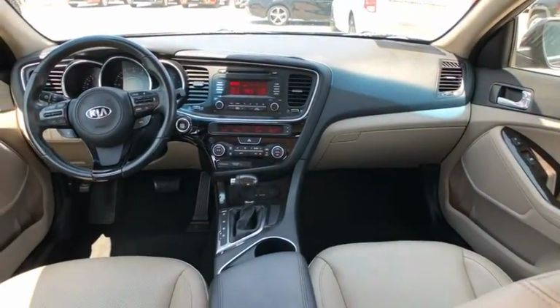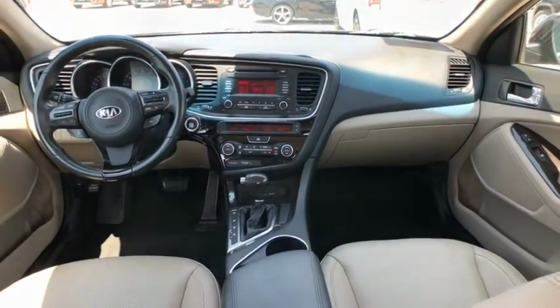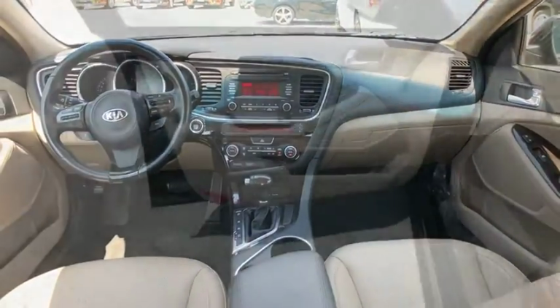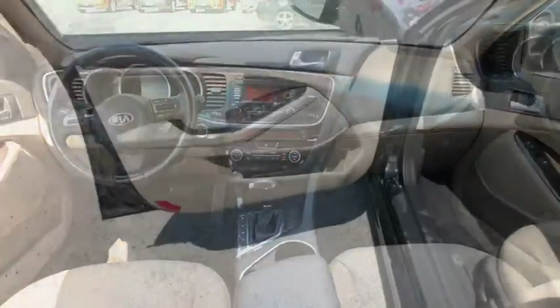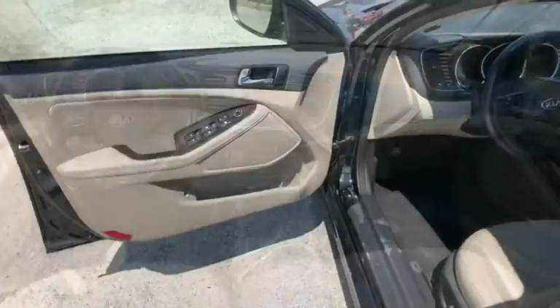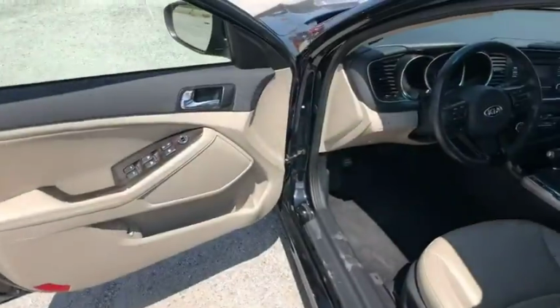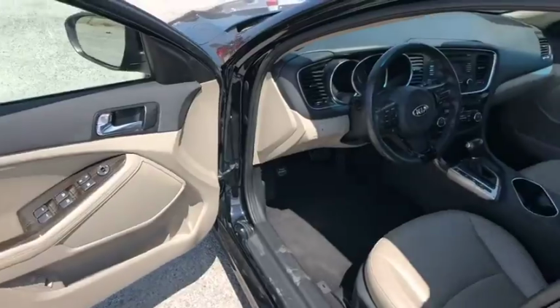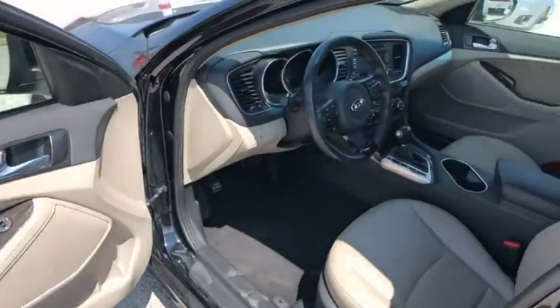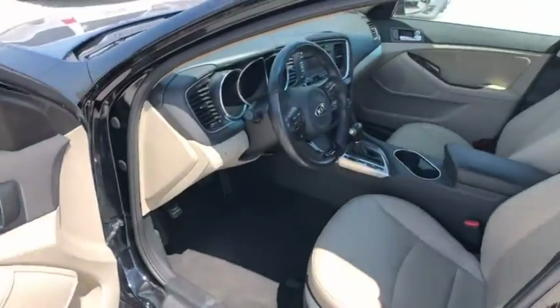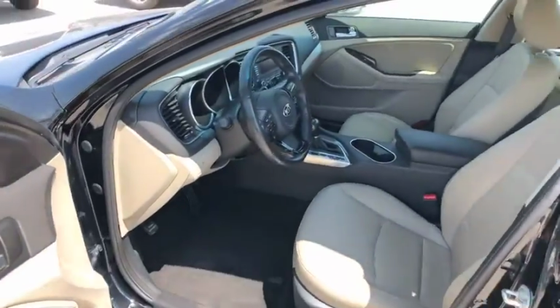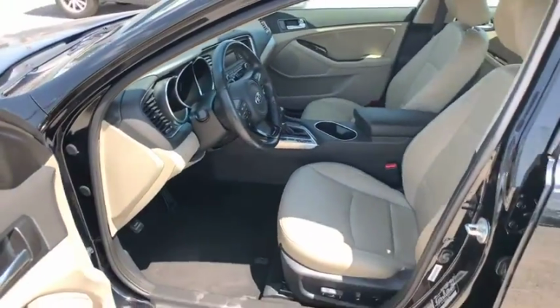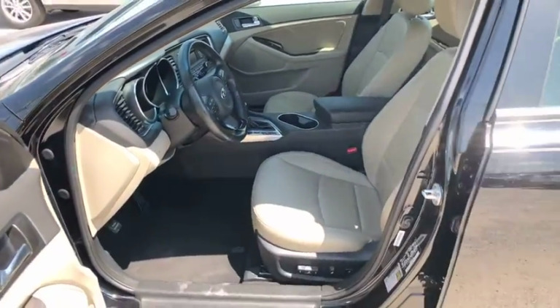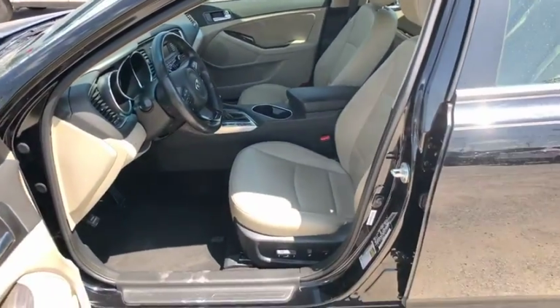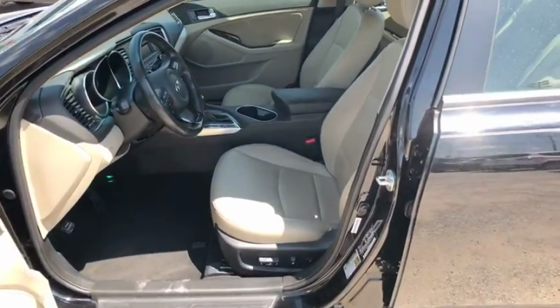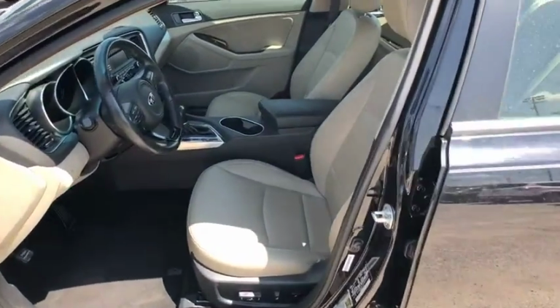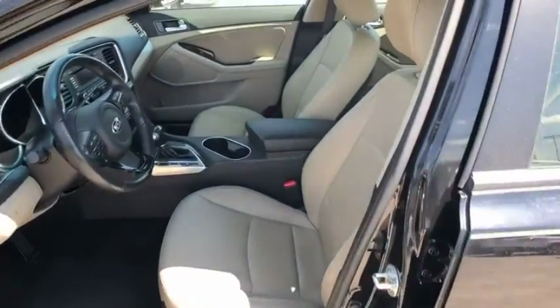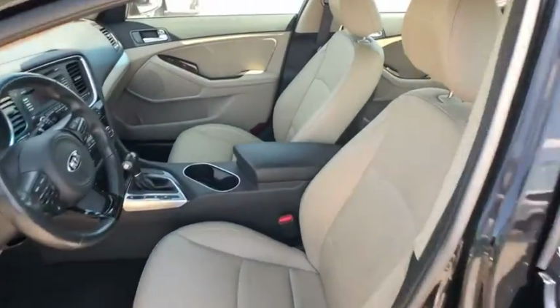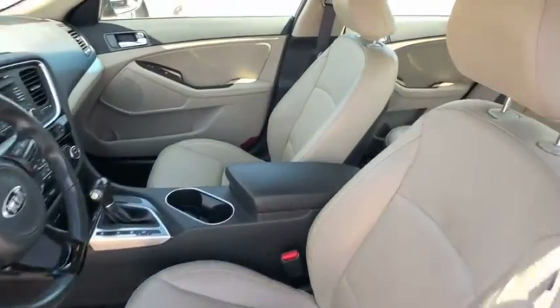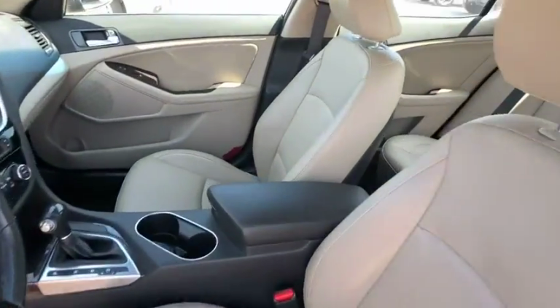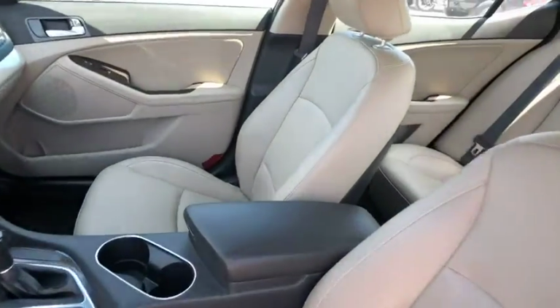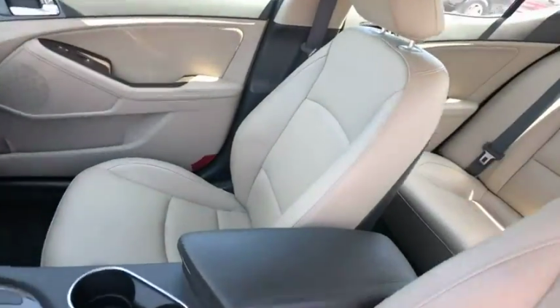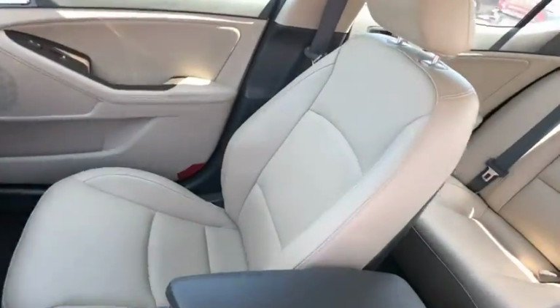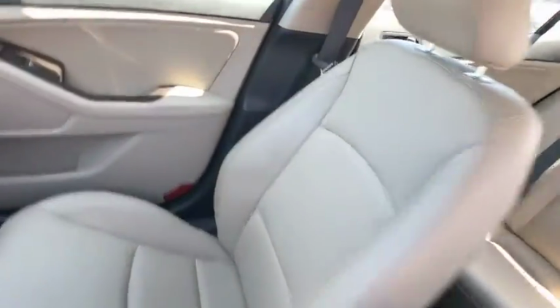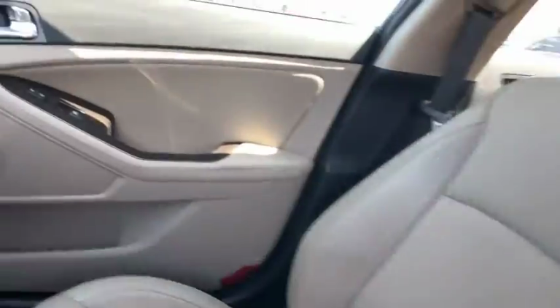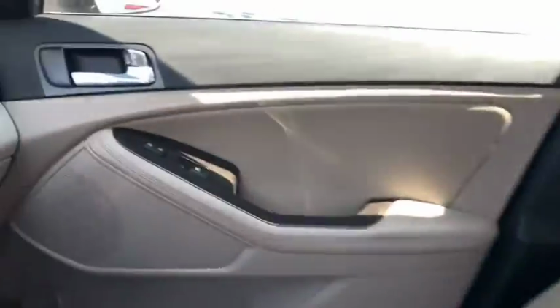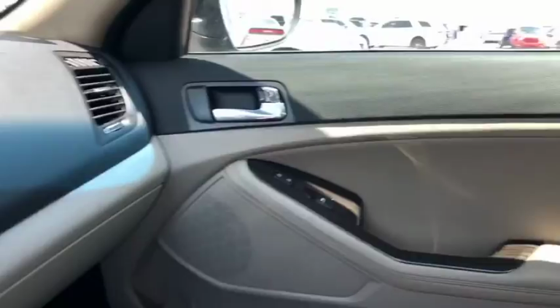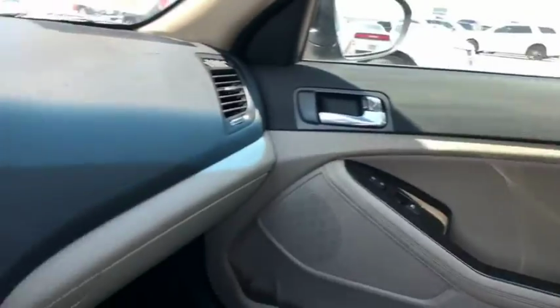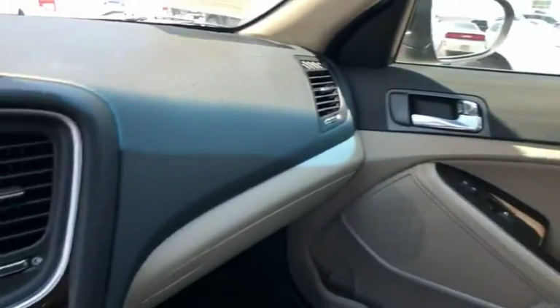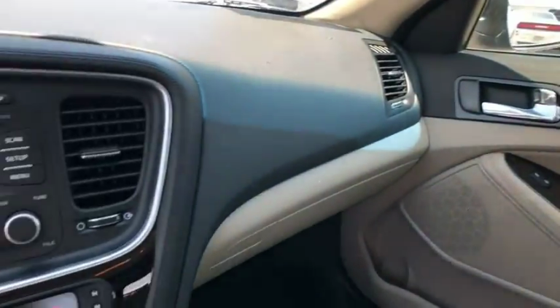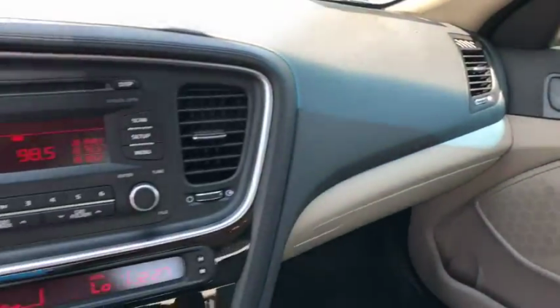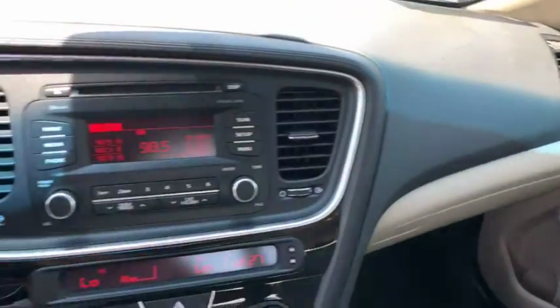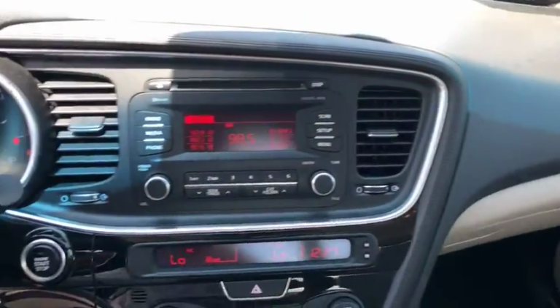Keyless entry, leather-wrapped steering wheel, Bluetooth, power steering, adjustable steering wheel, cruise control, four-wheel disc brakes, keyless start.